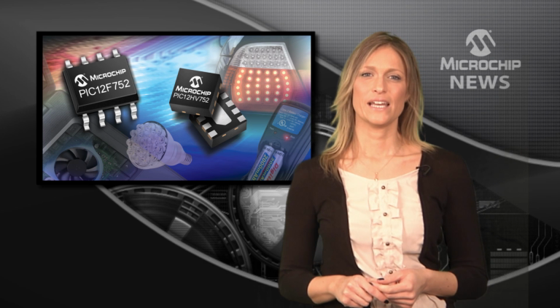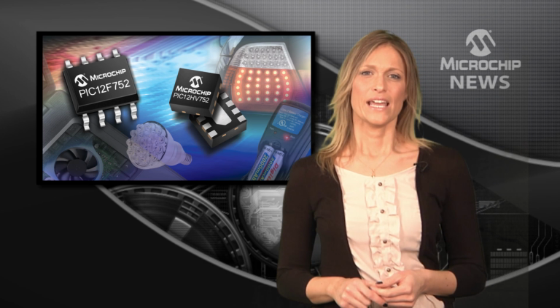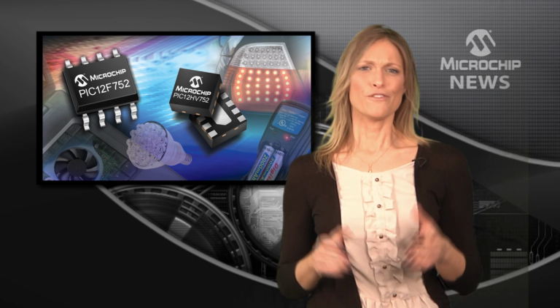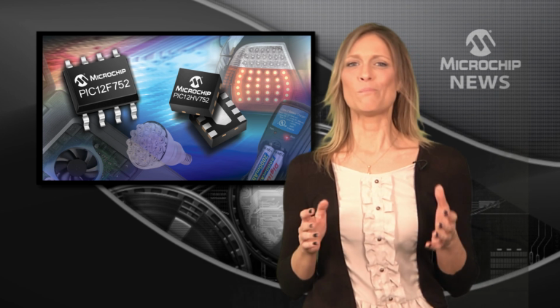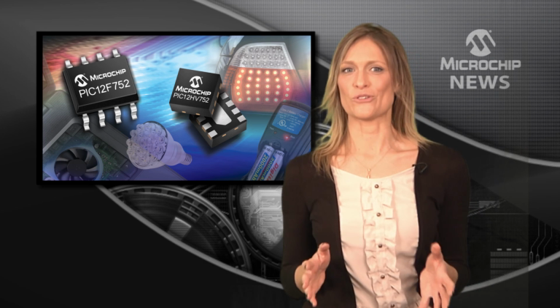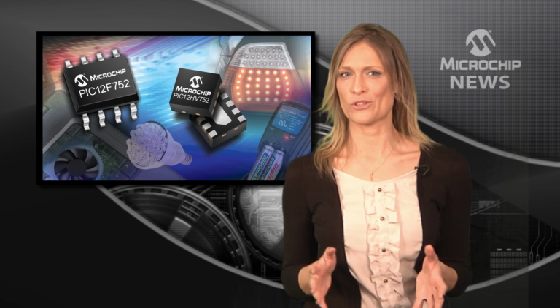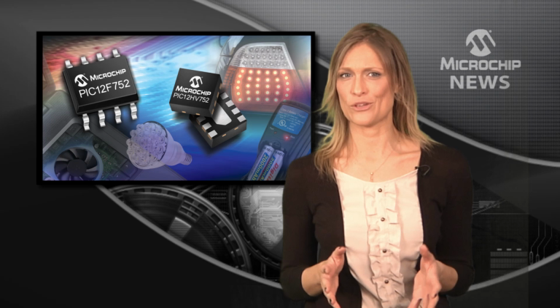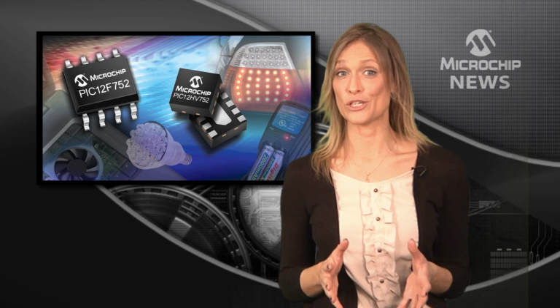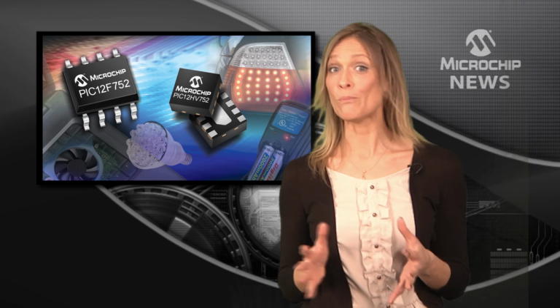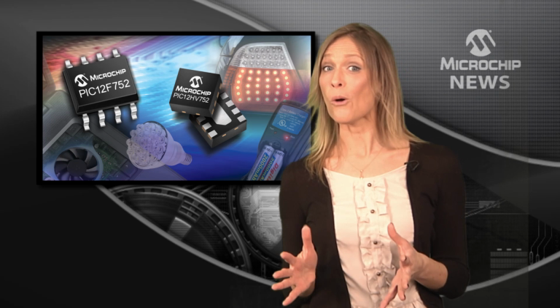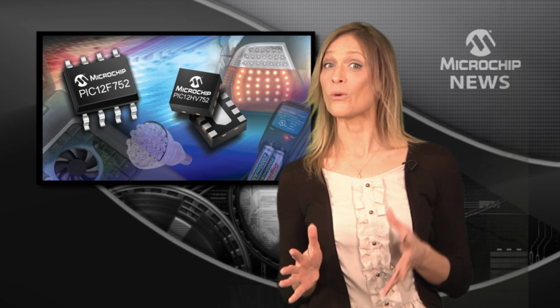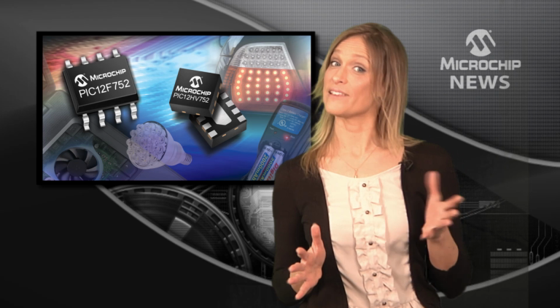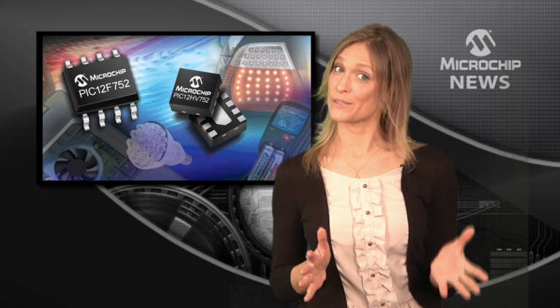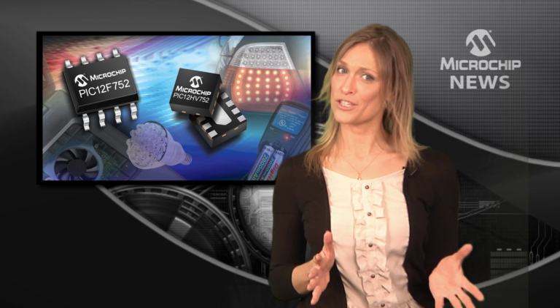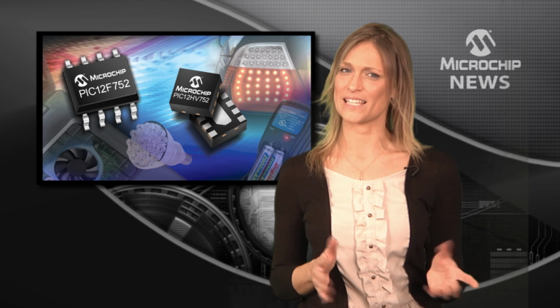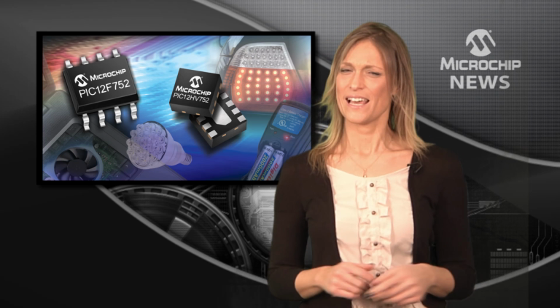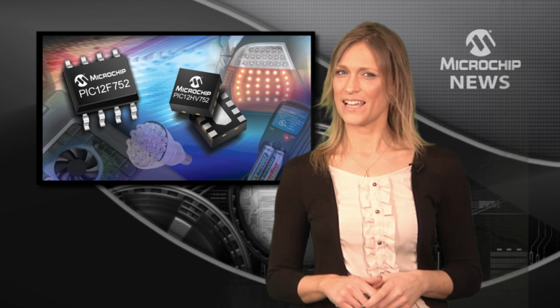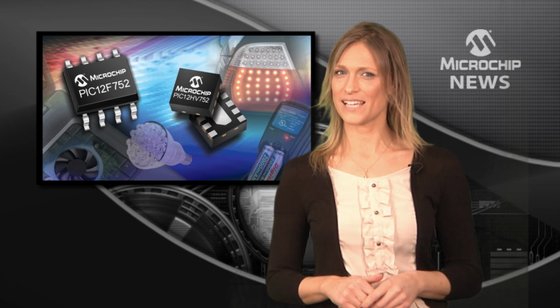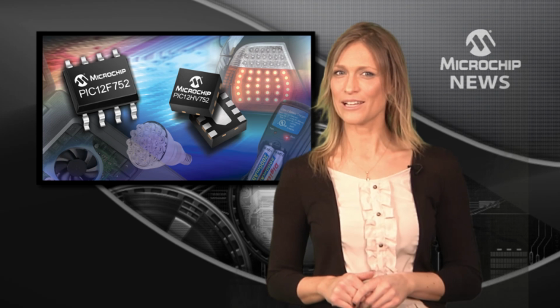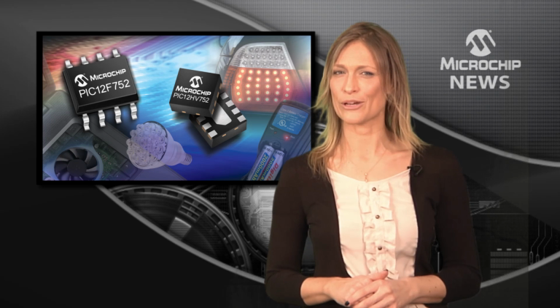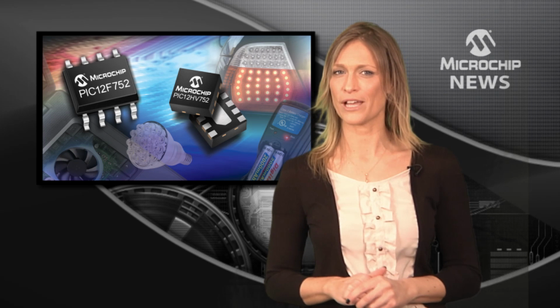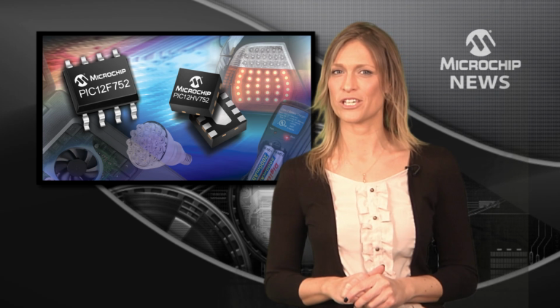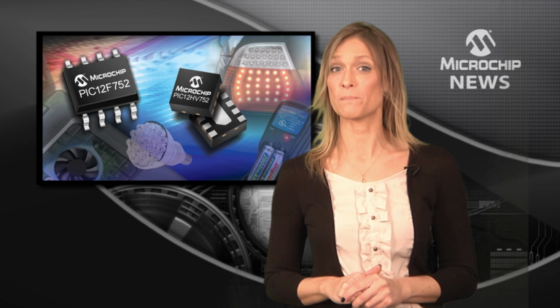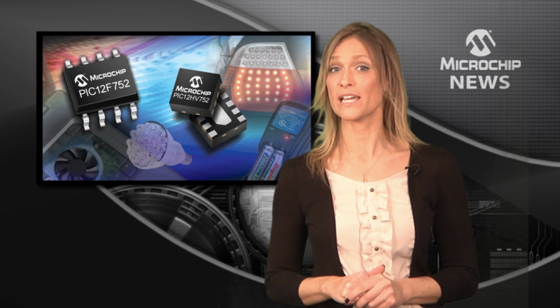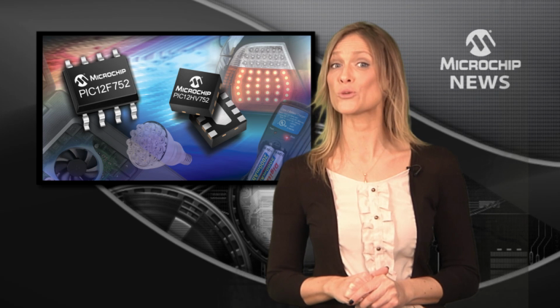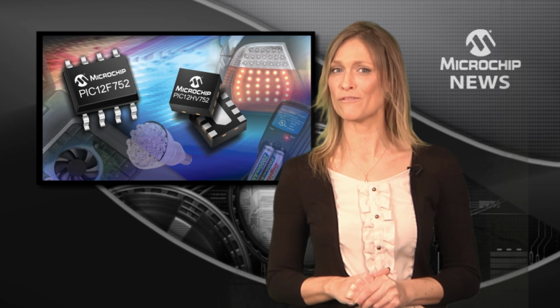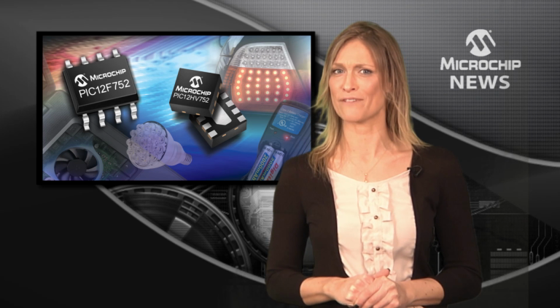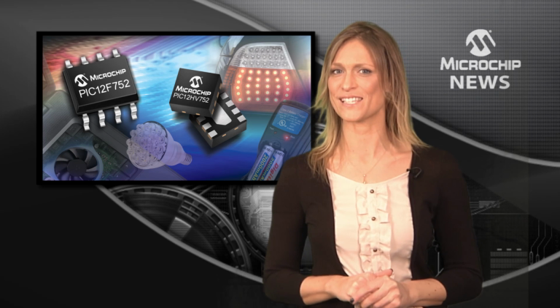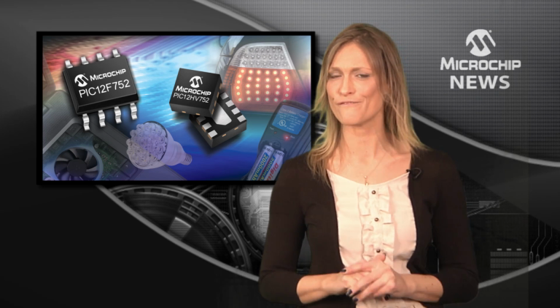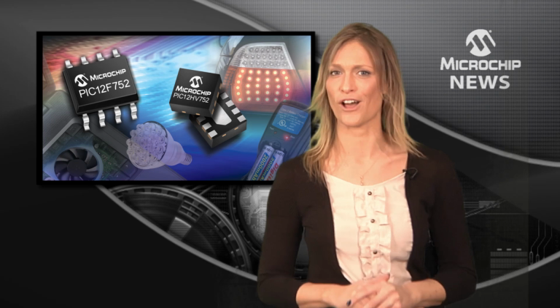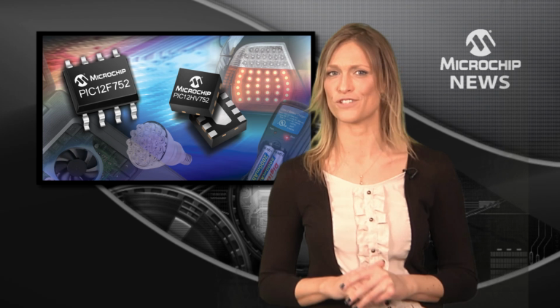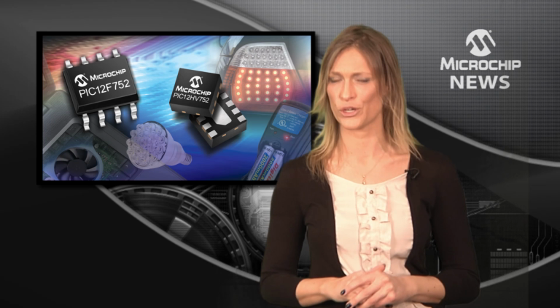If your boss wants you to do more with less budget, then take a look at Microchip's PIC12F752.